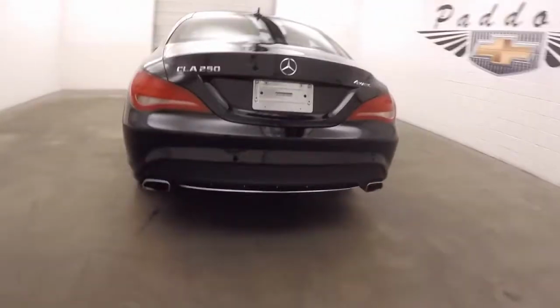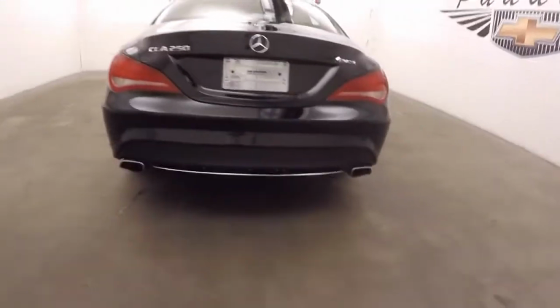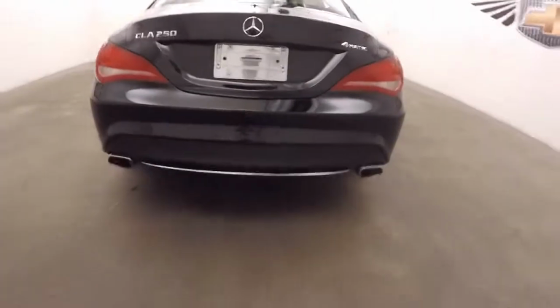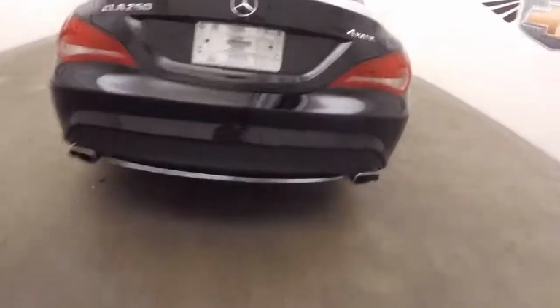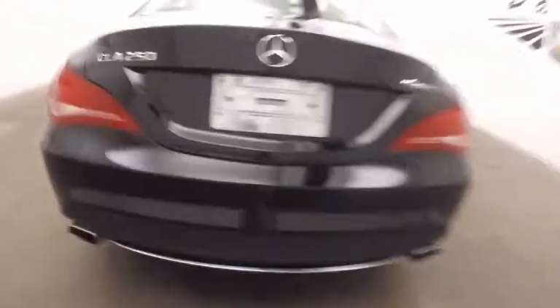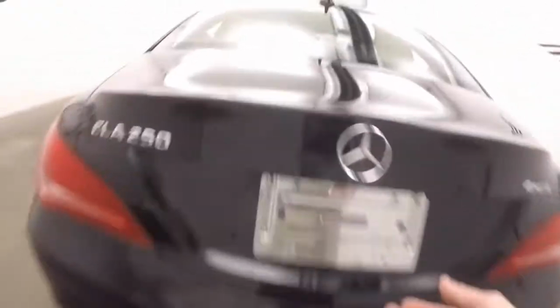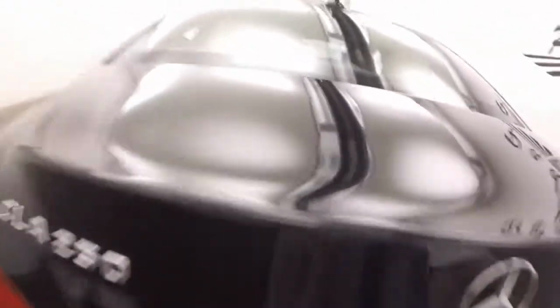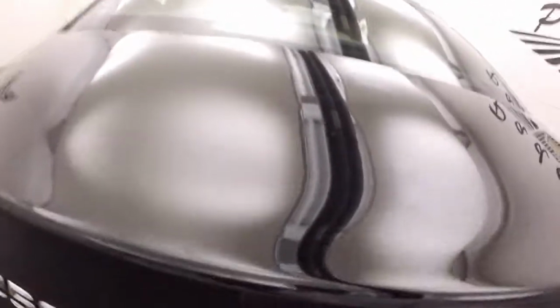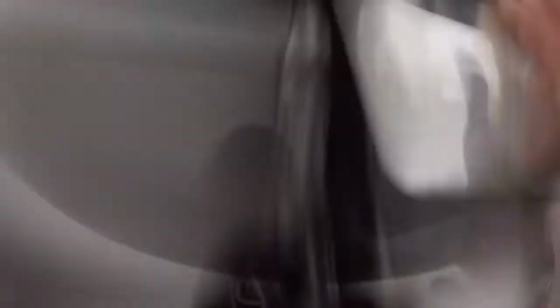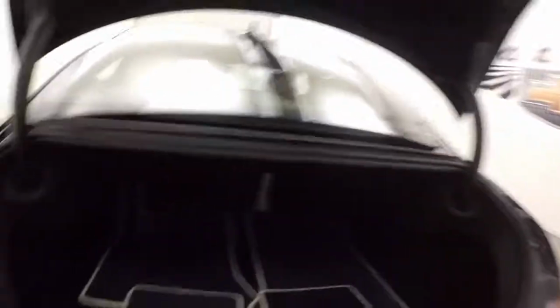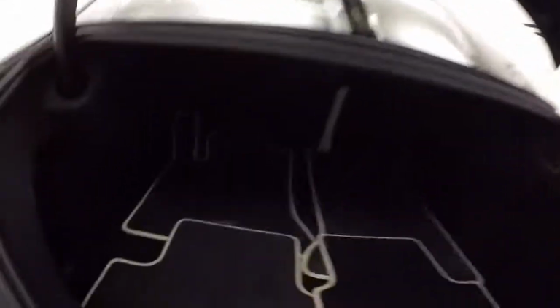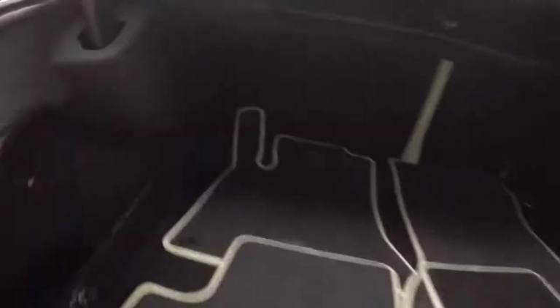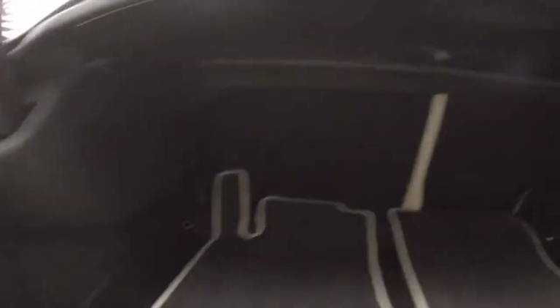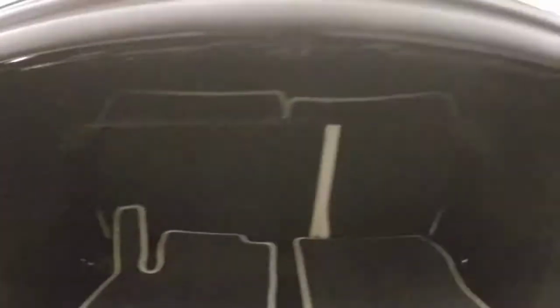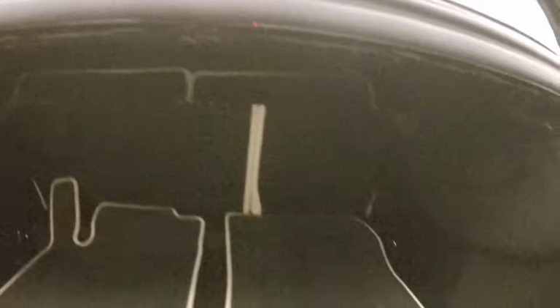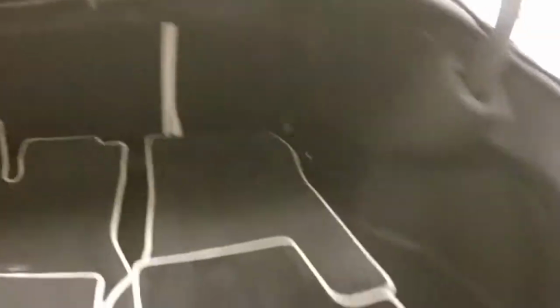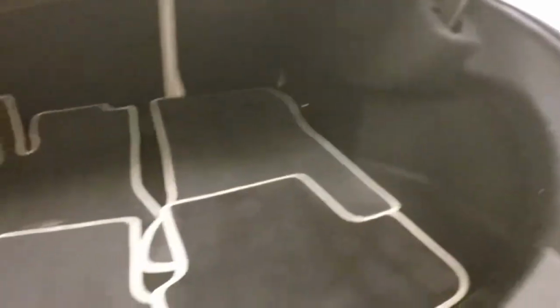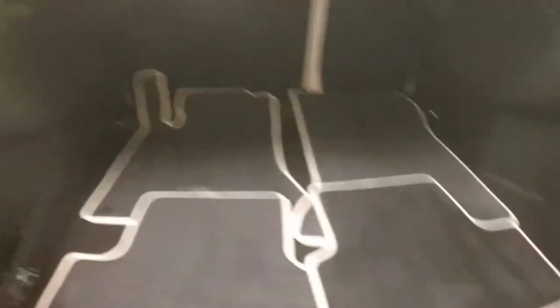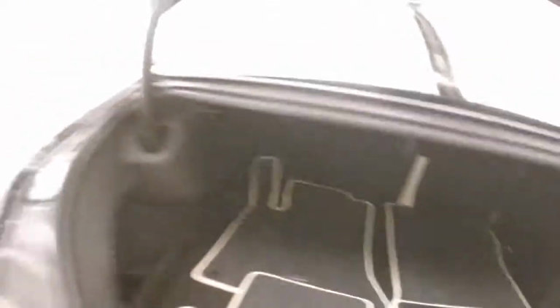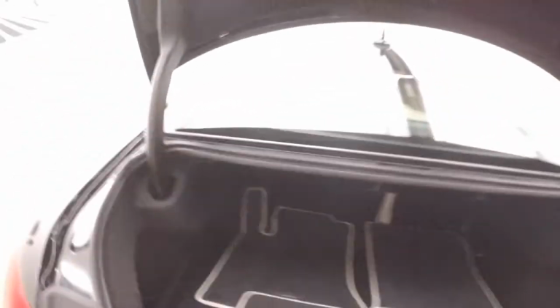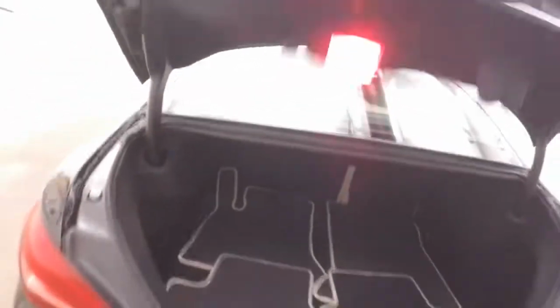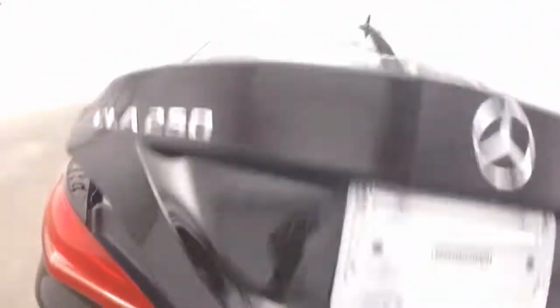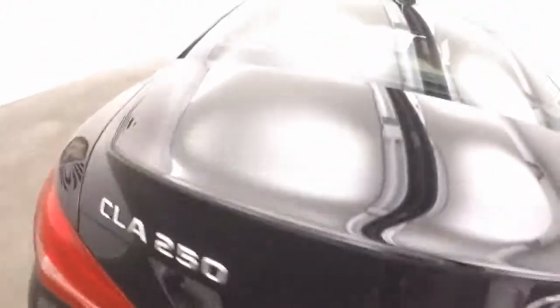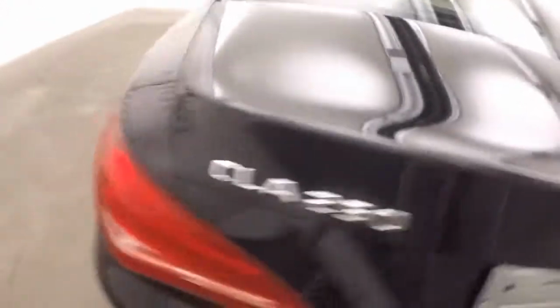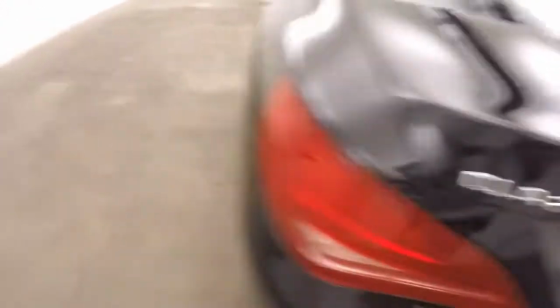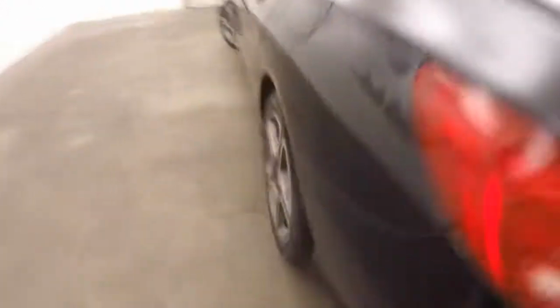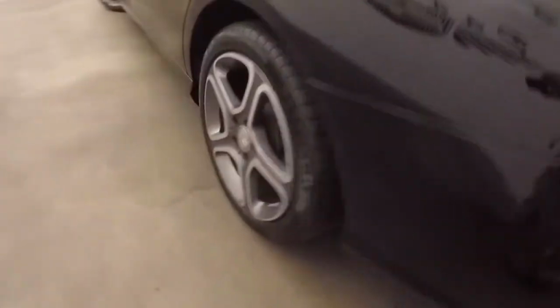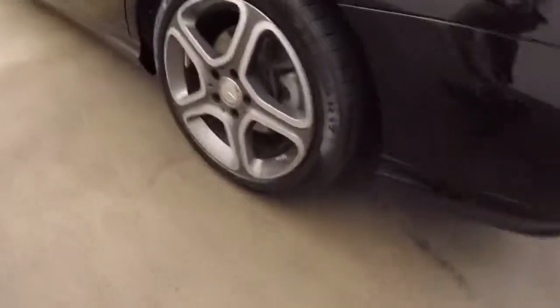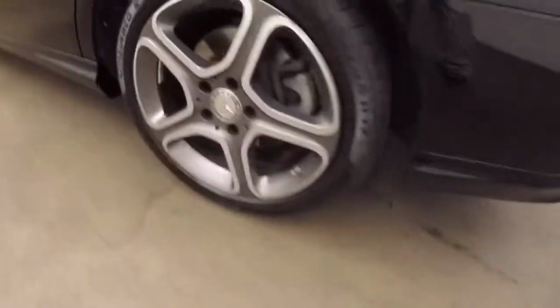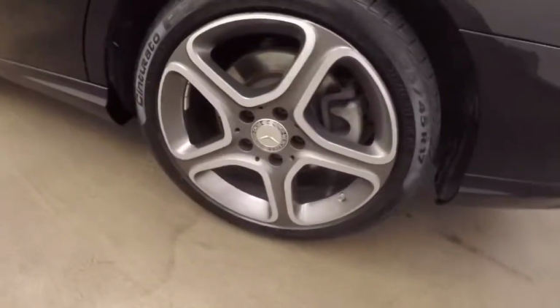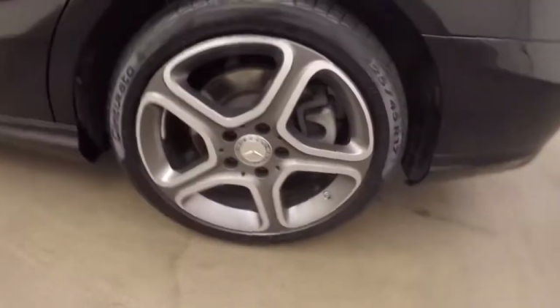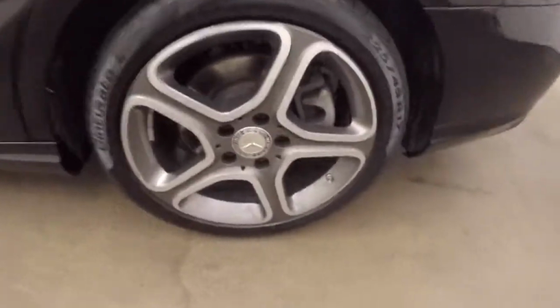Dual exhaust coming out the back. Good sized trunk, plenty of space for cargo. Mercedes-Benz alloy wheels.